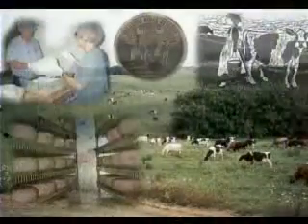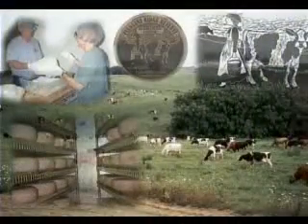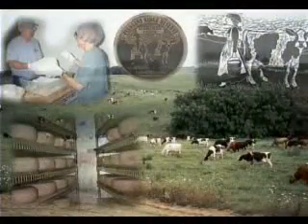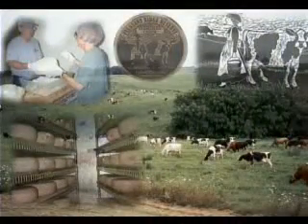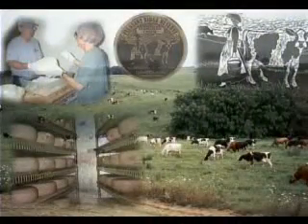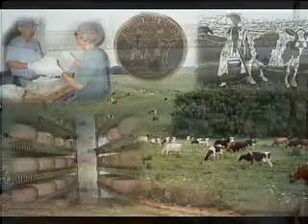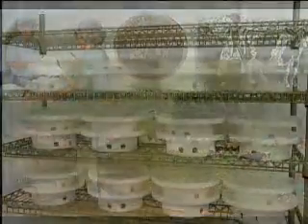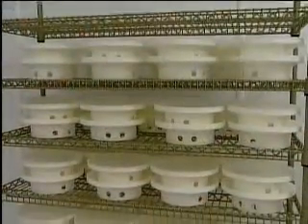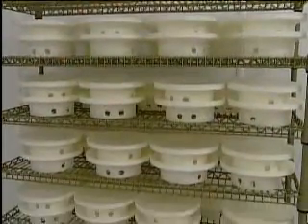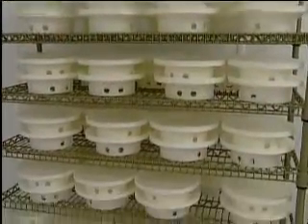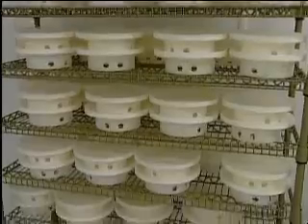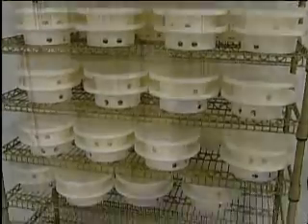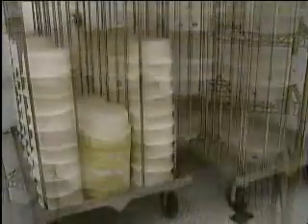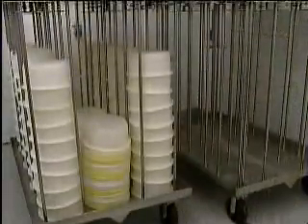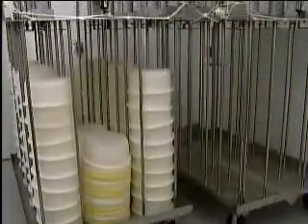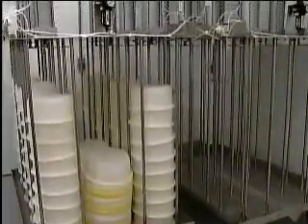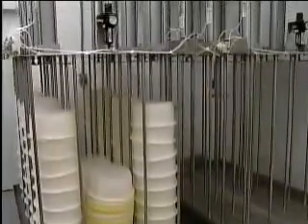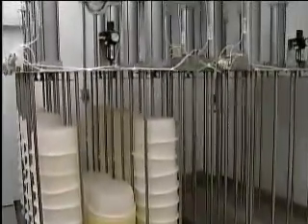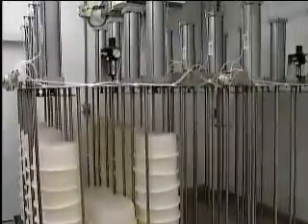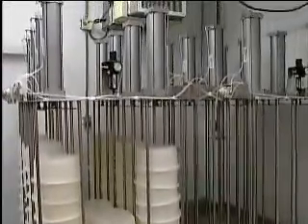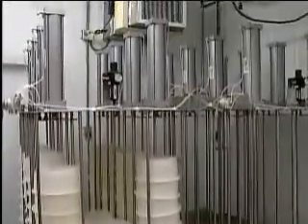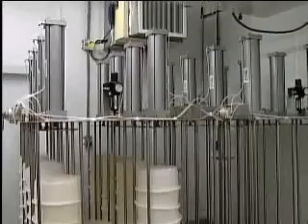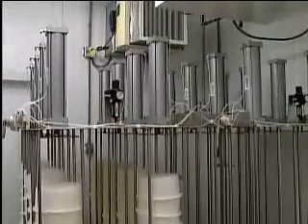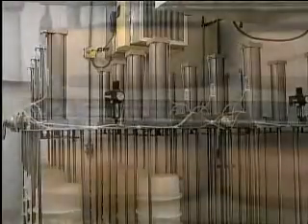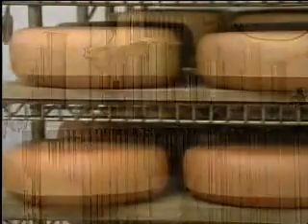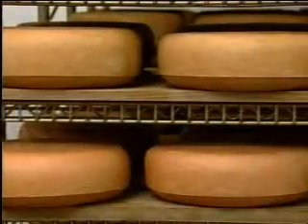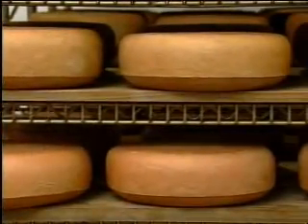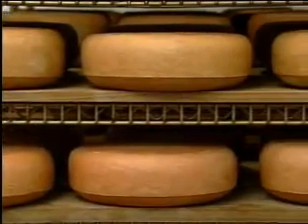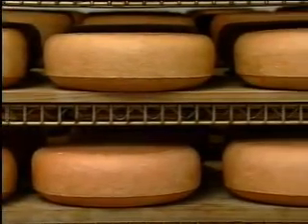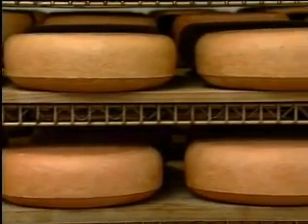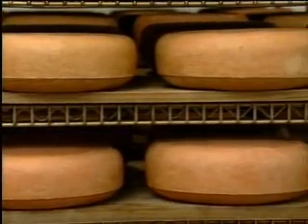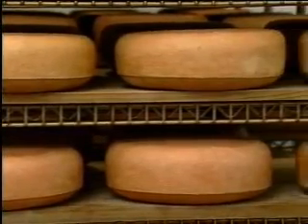Cheesemaking takes us about six hours, and the last step is to put the curd into forms like these and stack them into these presses. The cheese is pressed overnight, and the next day the wheels are removed from the forms, salted and placed on these racks, then moved into the aging caves.